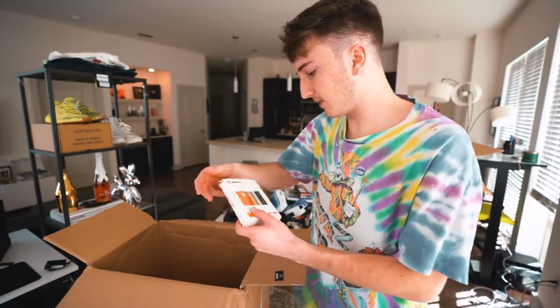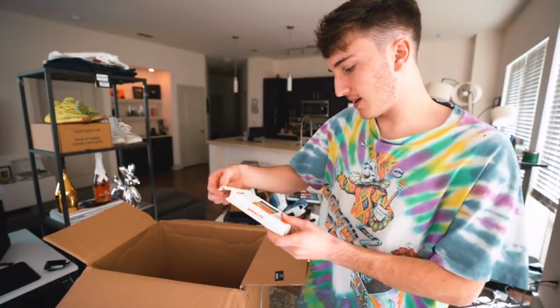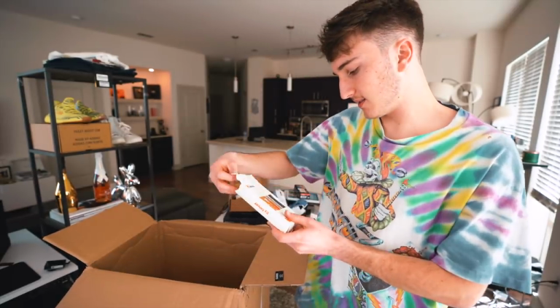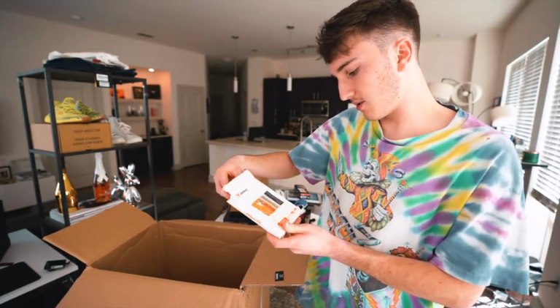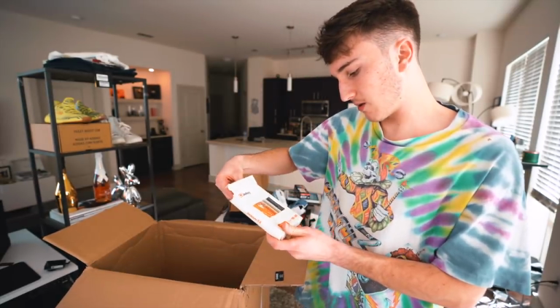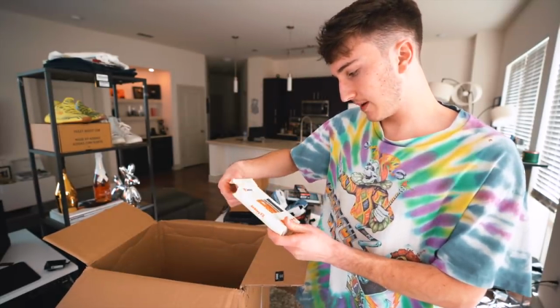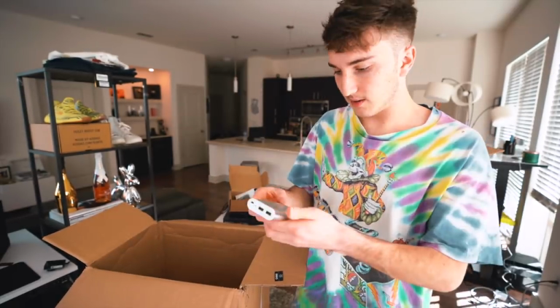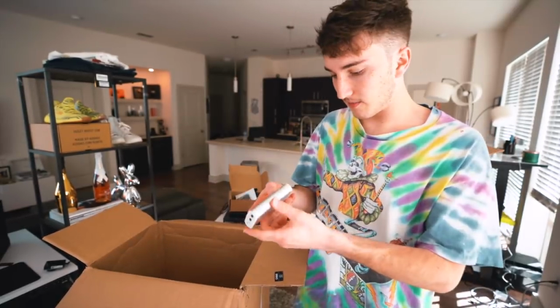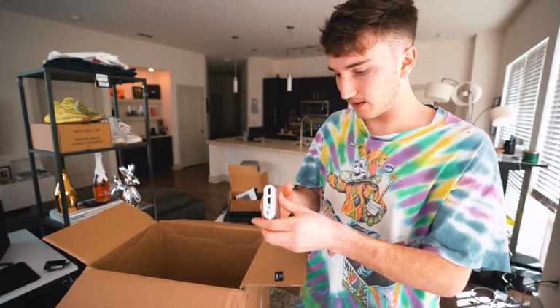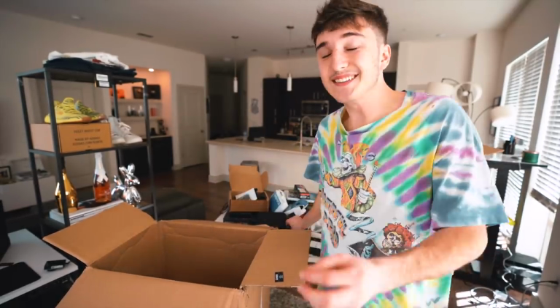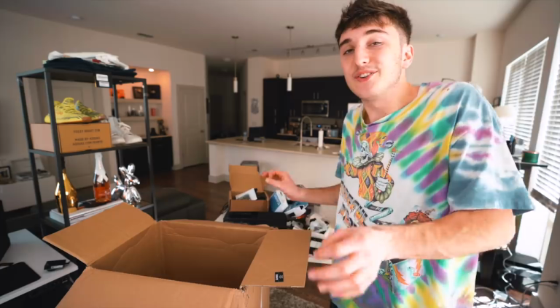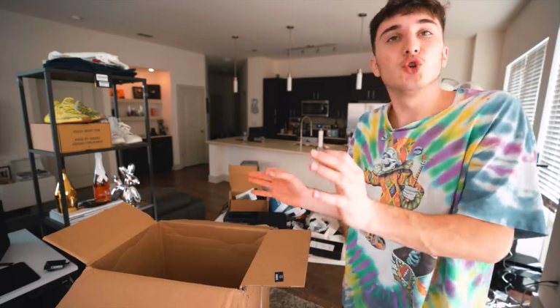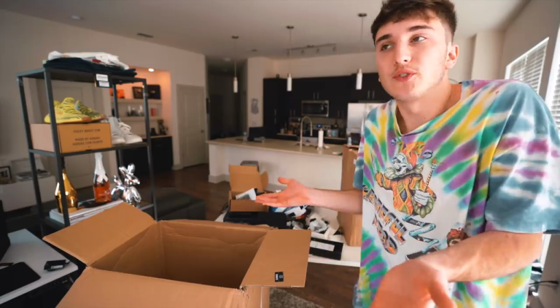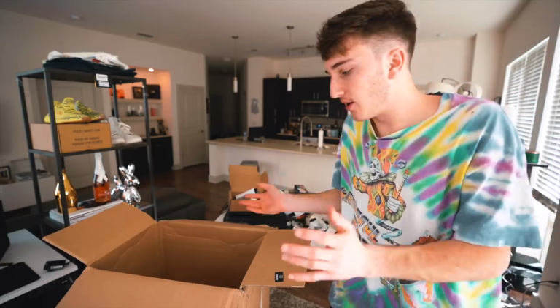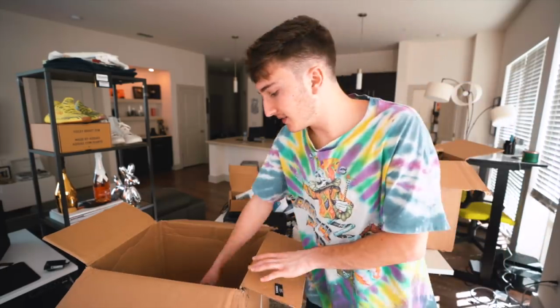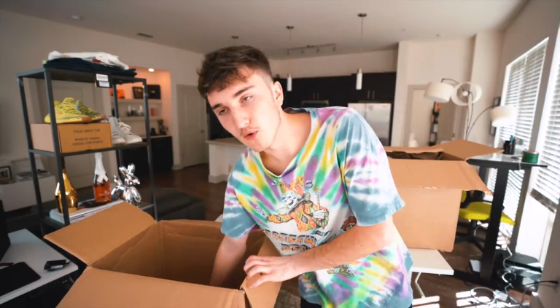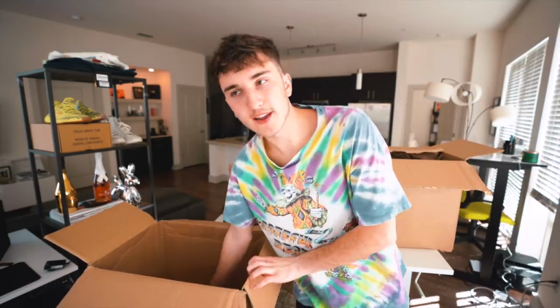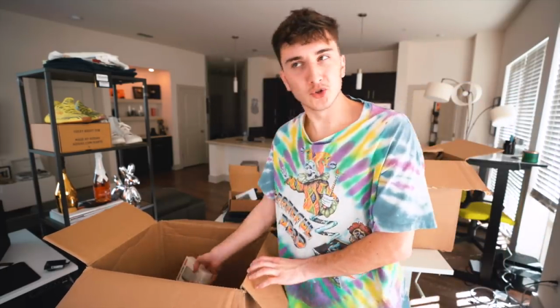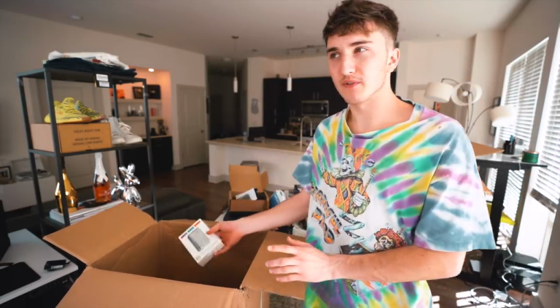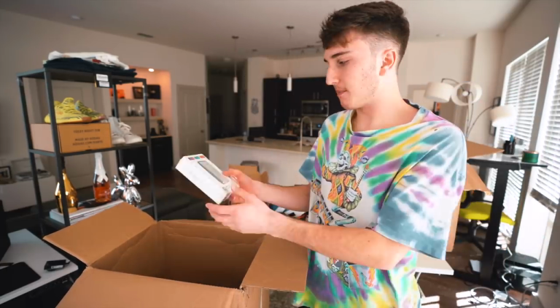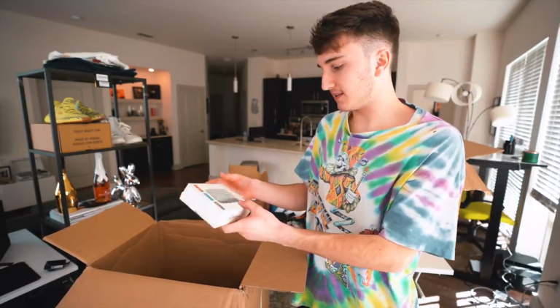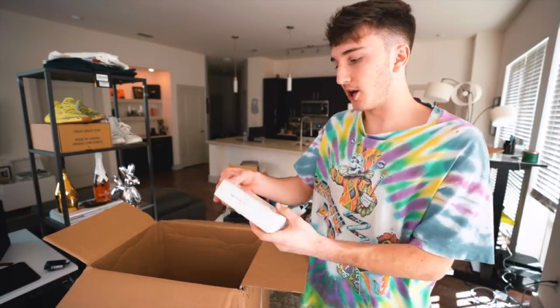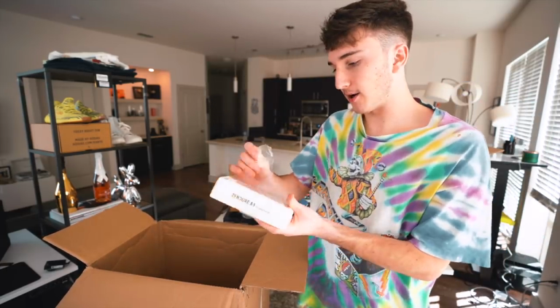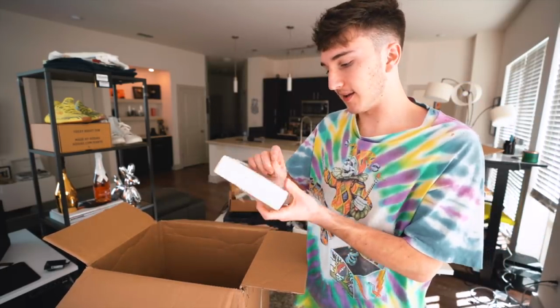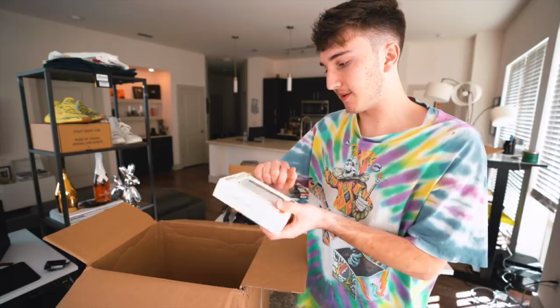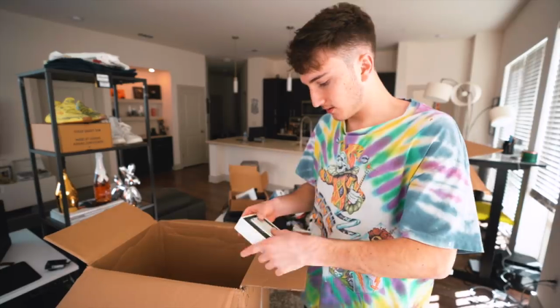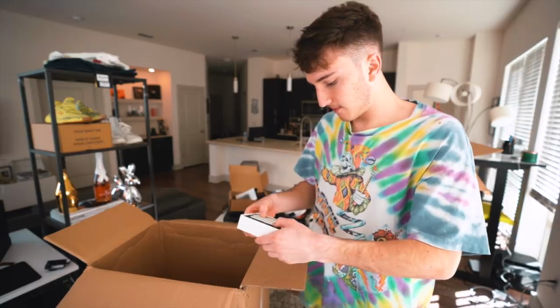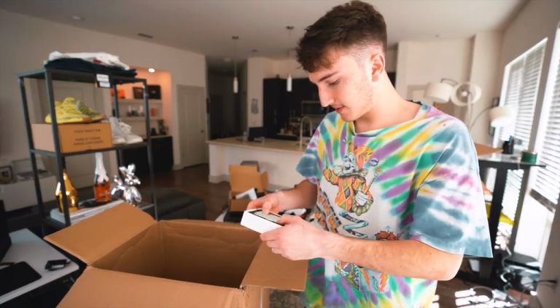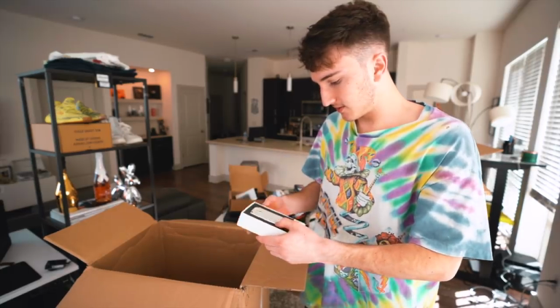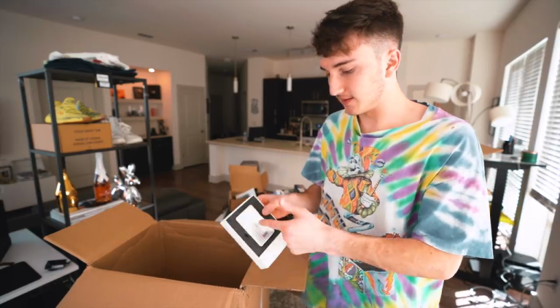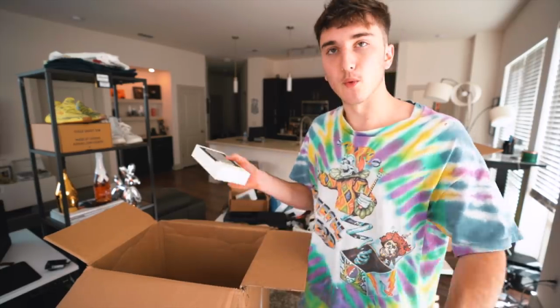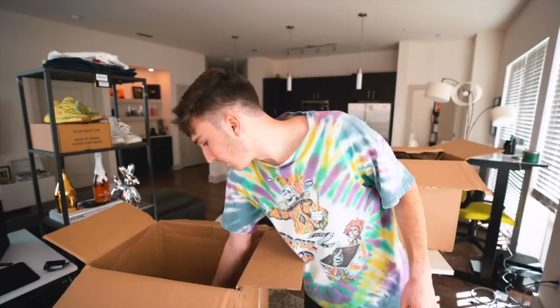Next thing we have is another power bank, and another power bank here — literally useful stuff. I know this isn't too much with fashion, but still. Another little power bank. This one matches my suitcase and it works.